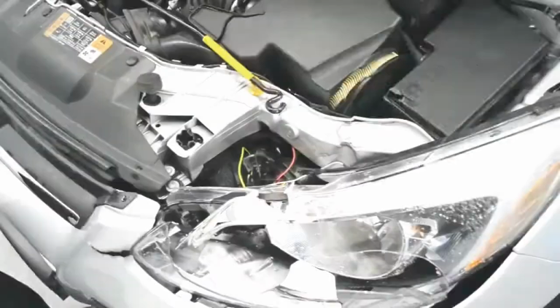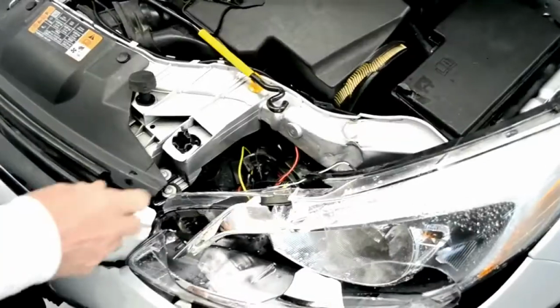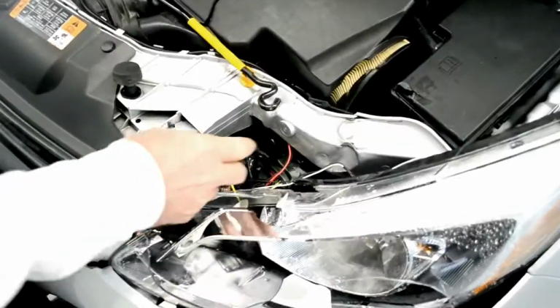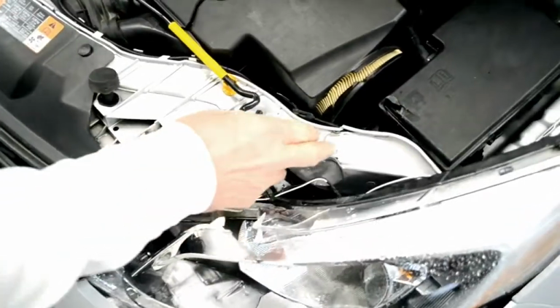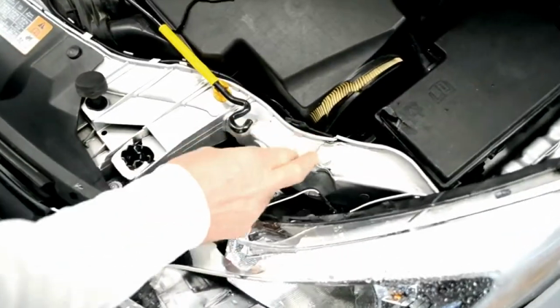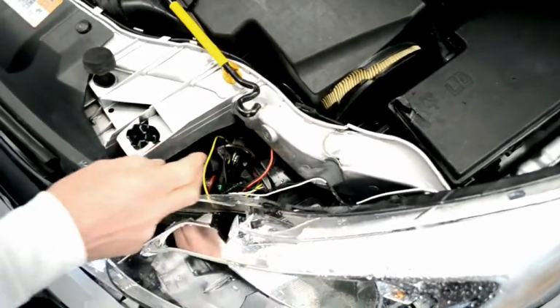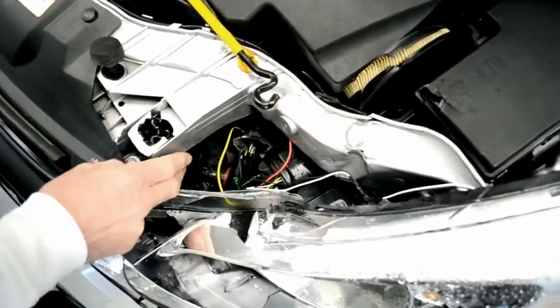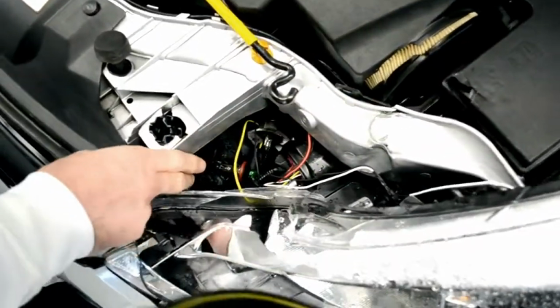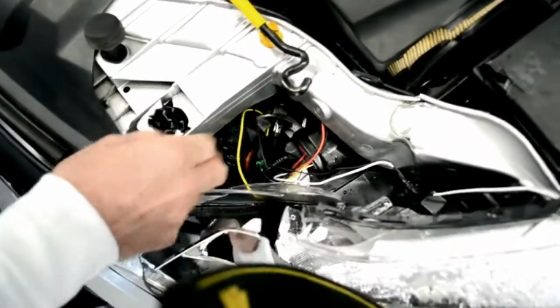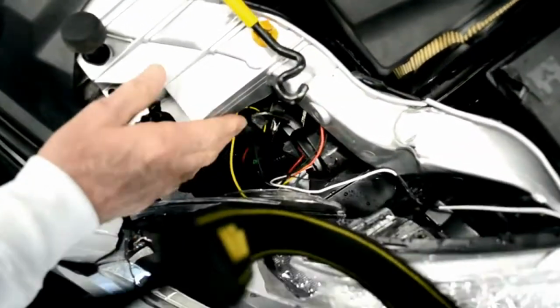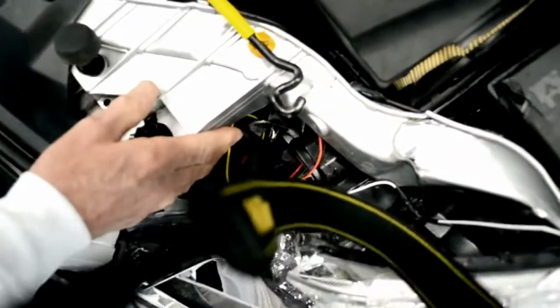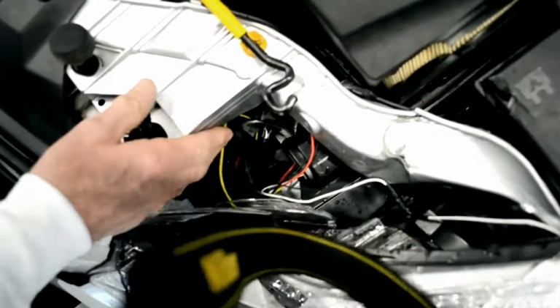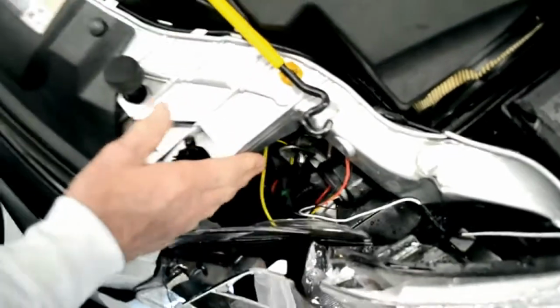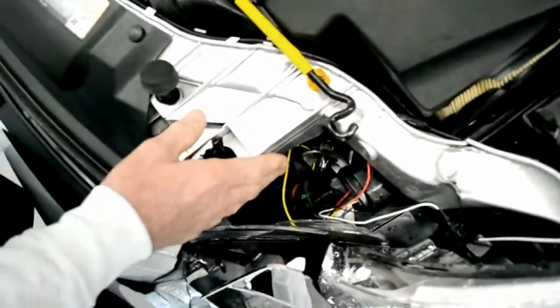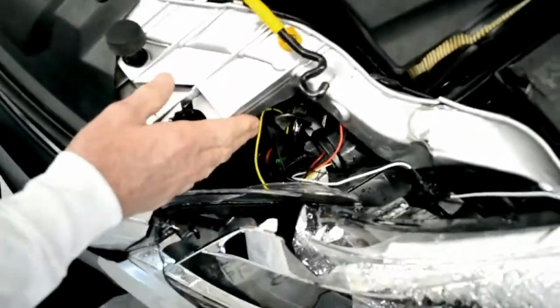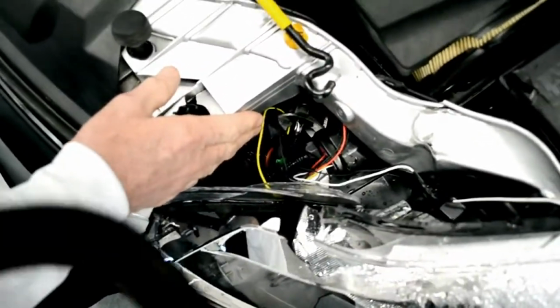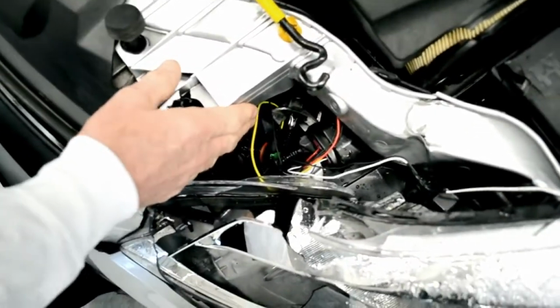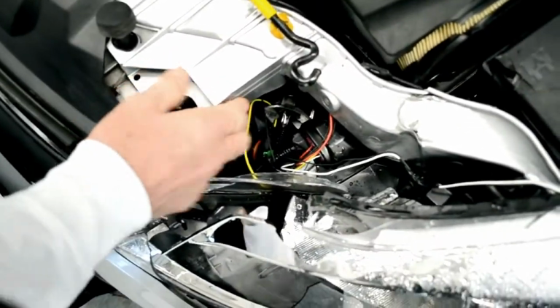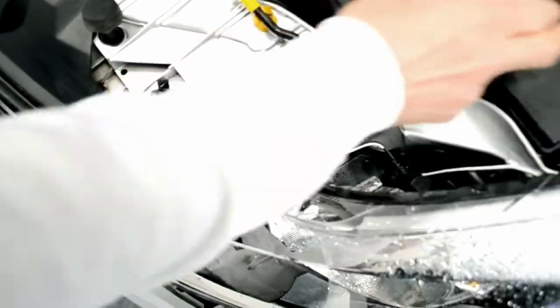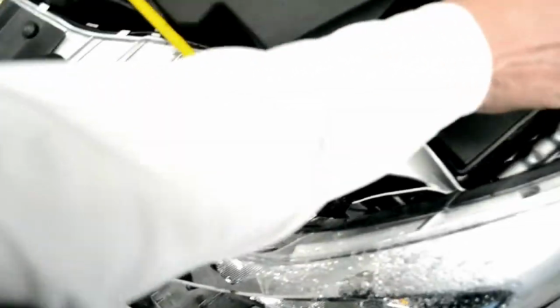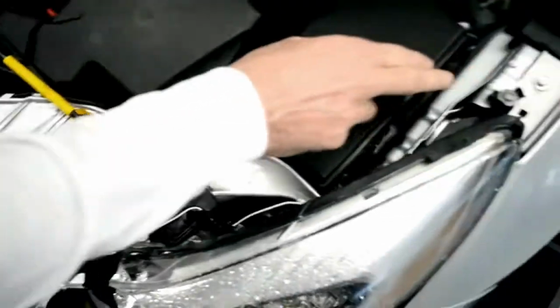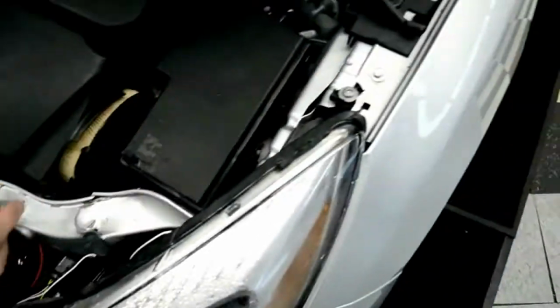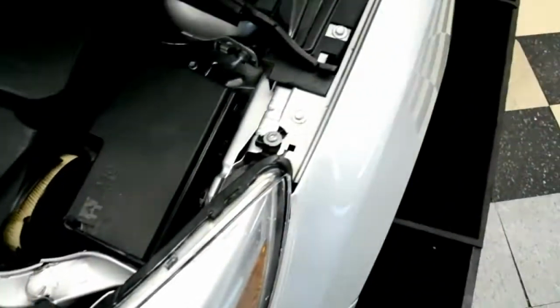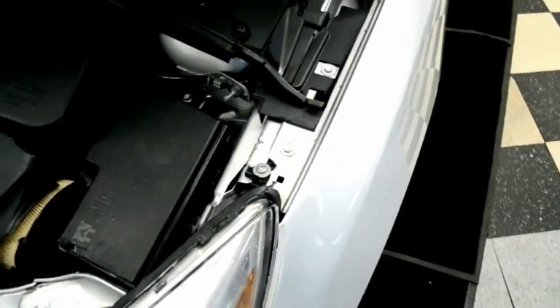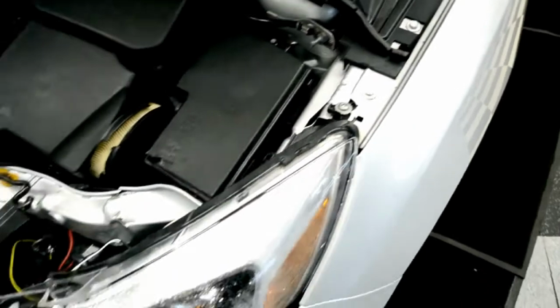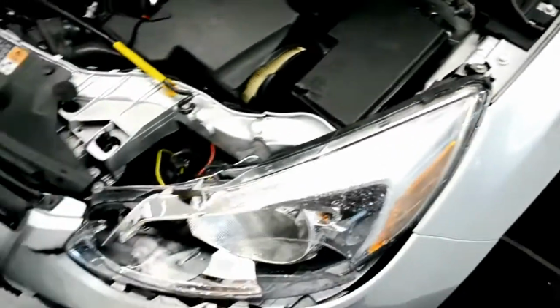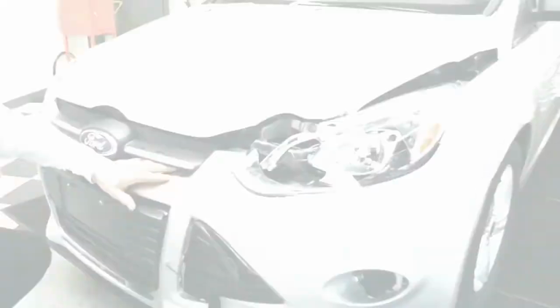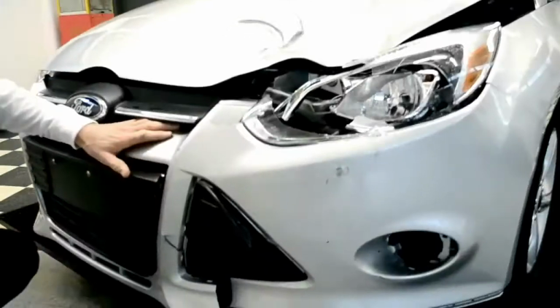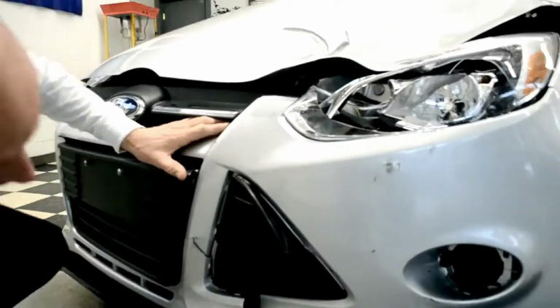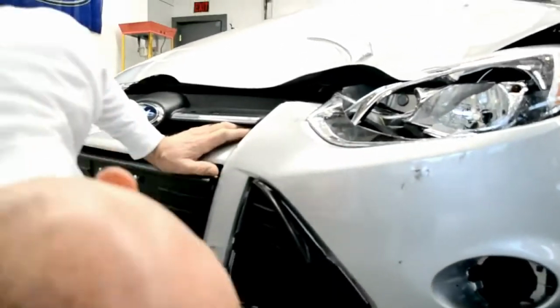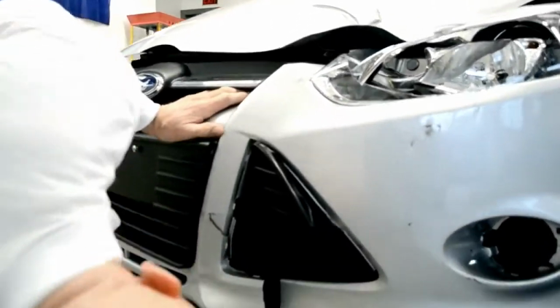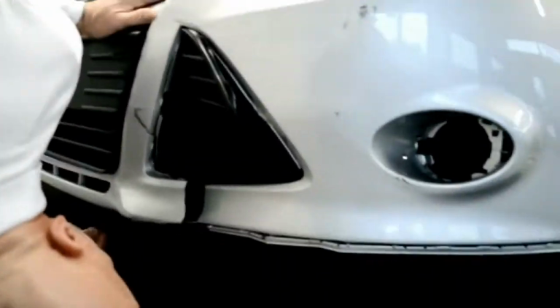Other than the top of the radiator support being back and down, the unibody looks good. The rail looks like it is where it belongs. On the fender, nothing looks like it has been moved. Everything underneath there is fine. The radiator support is underneath here.